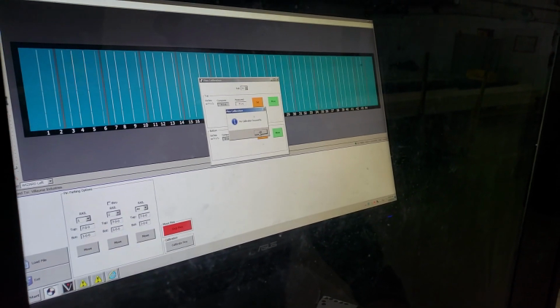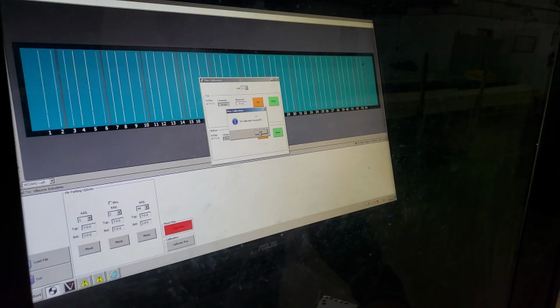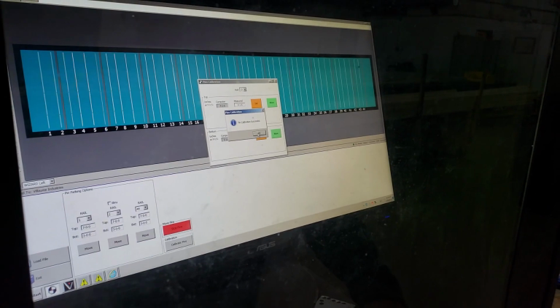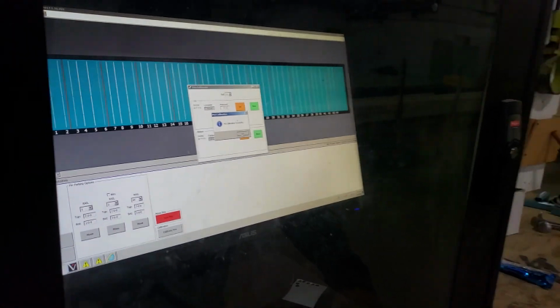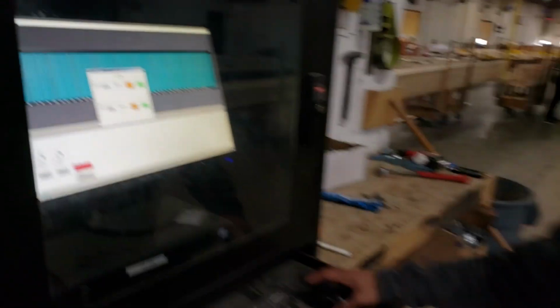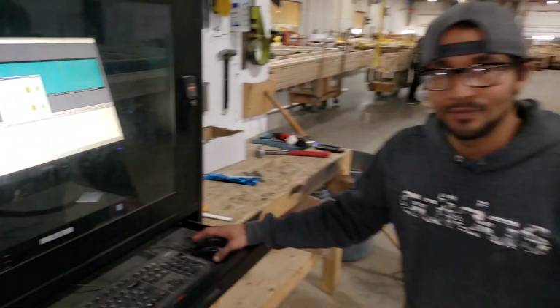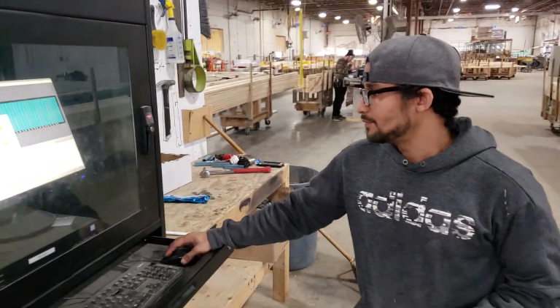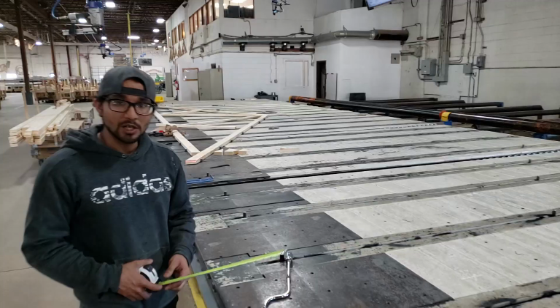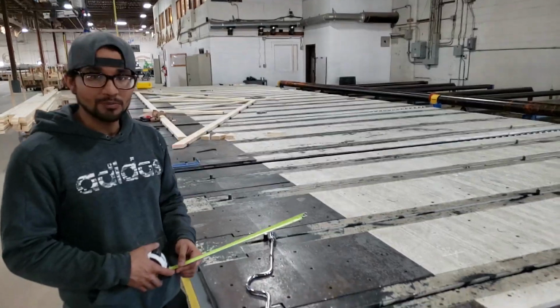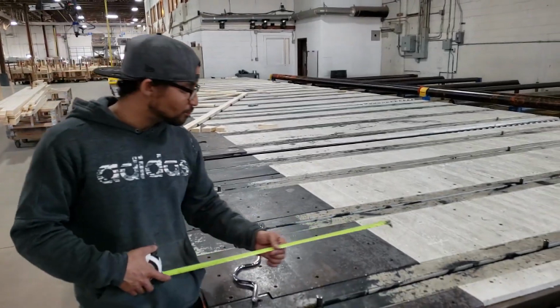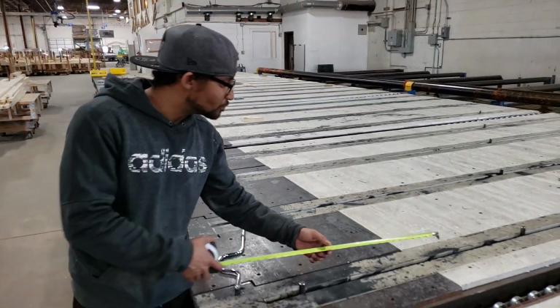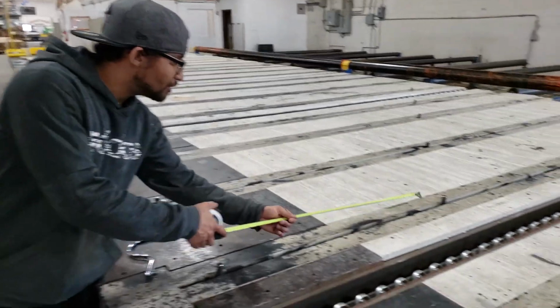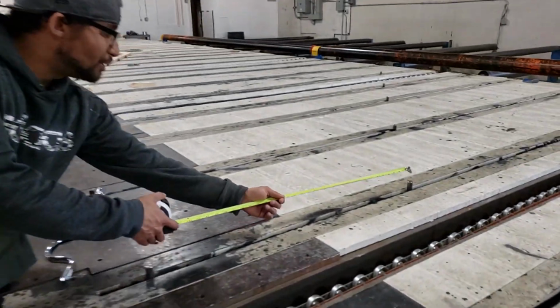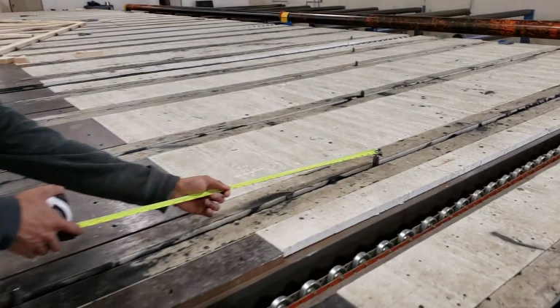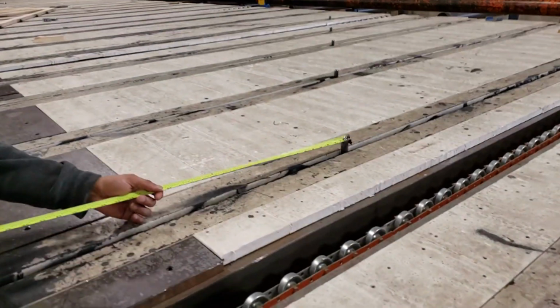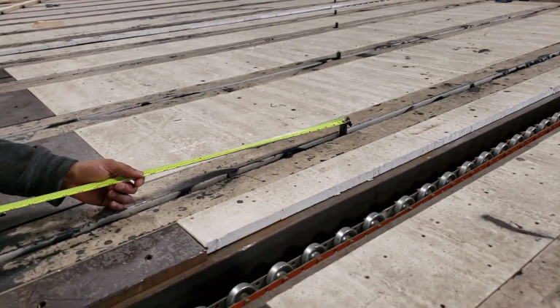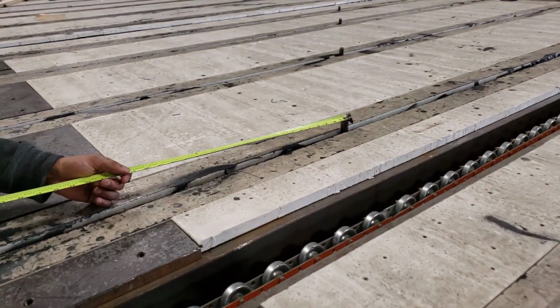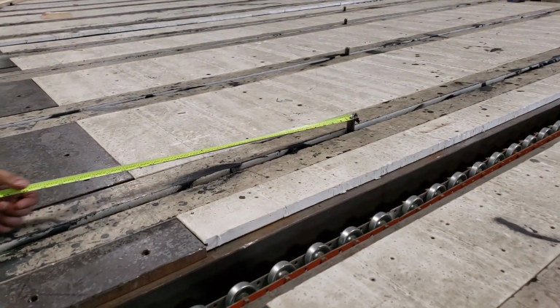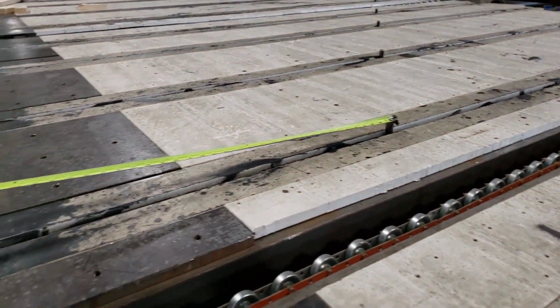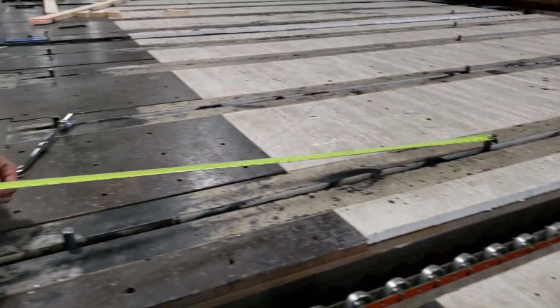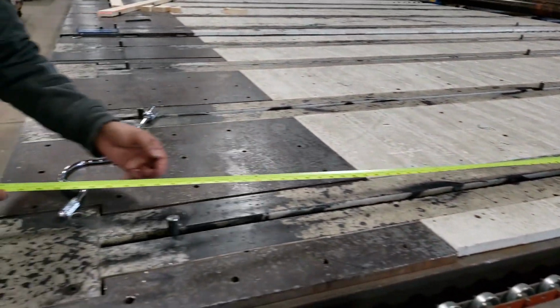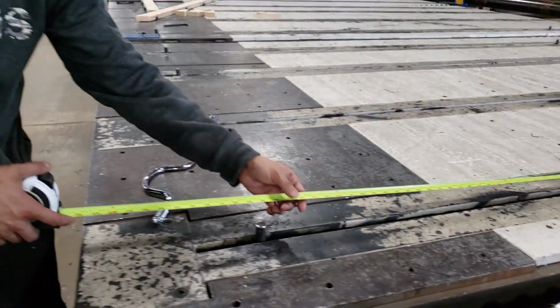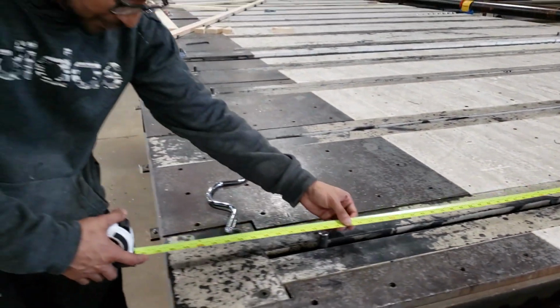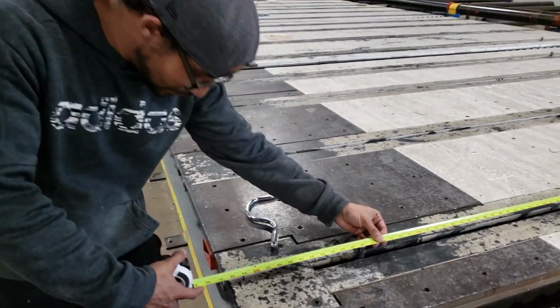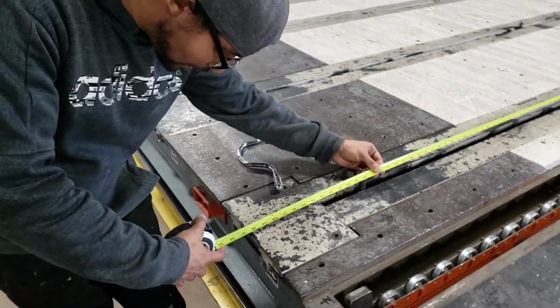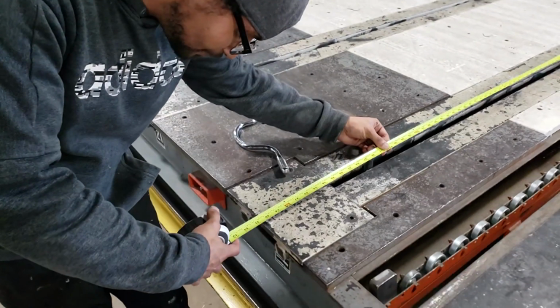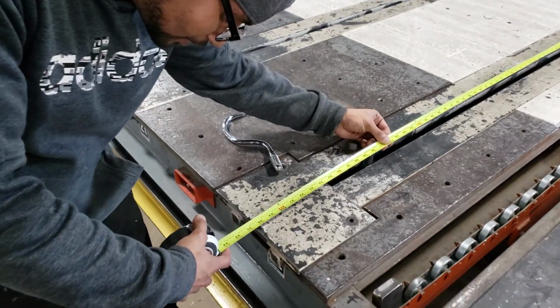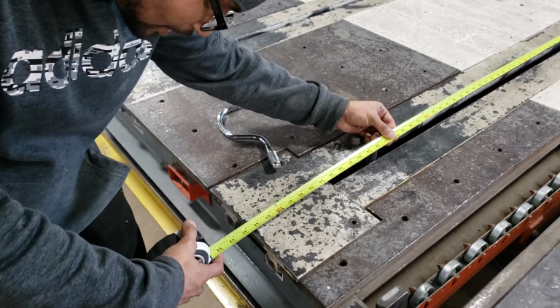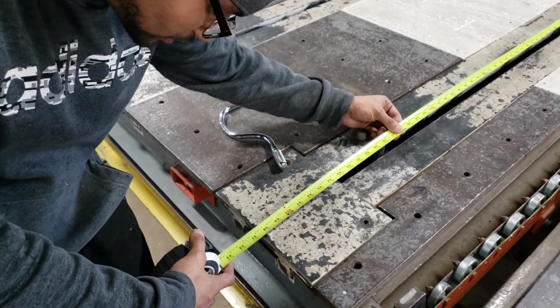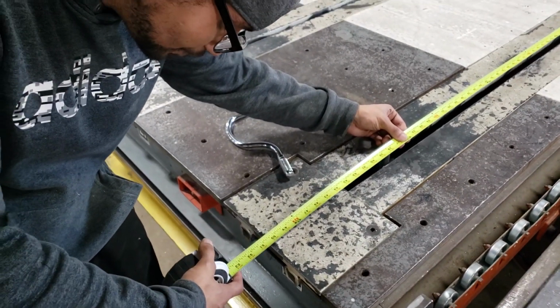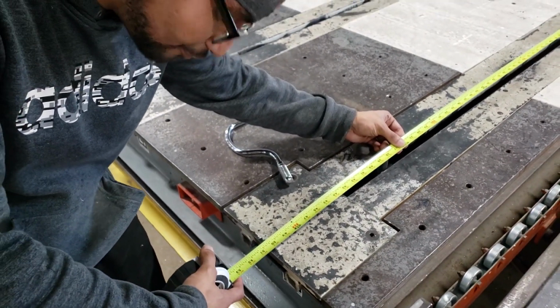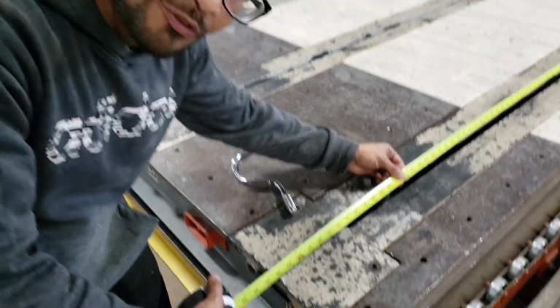Calibration successful. Come back and double check the pin. Do the same step as before — grab your measuring tape from the top down to the line. And as you can see, we're at 415.